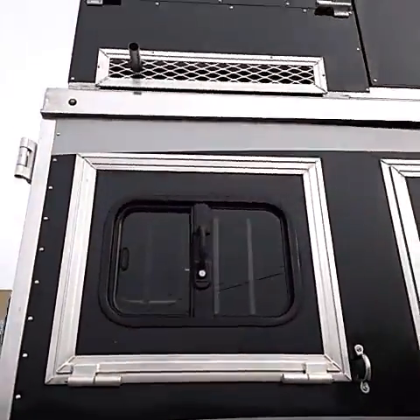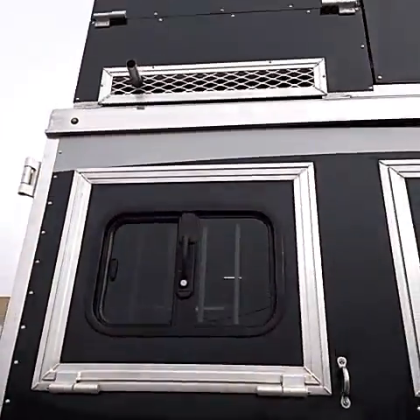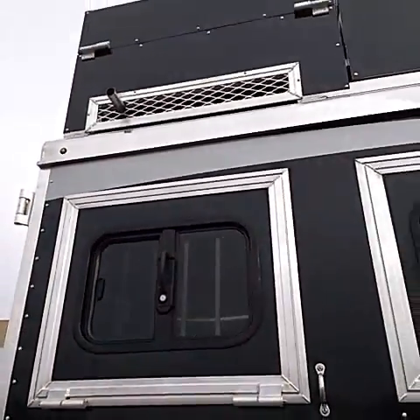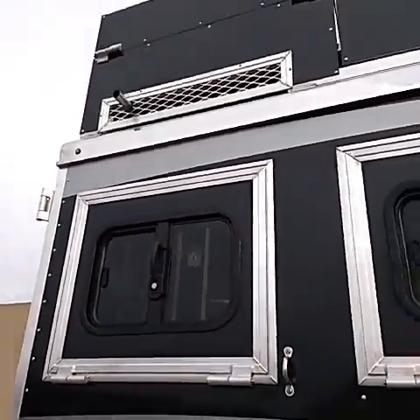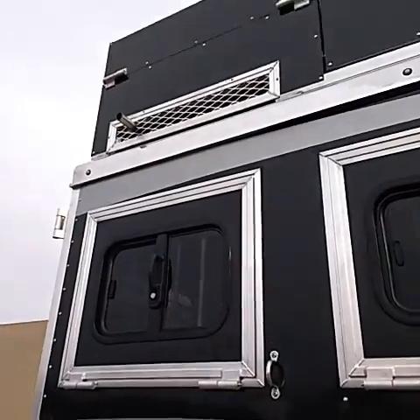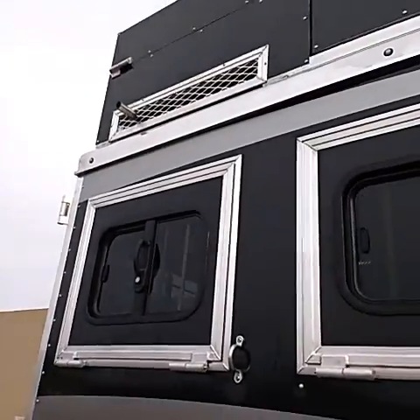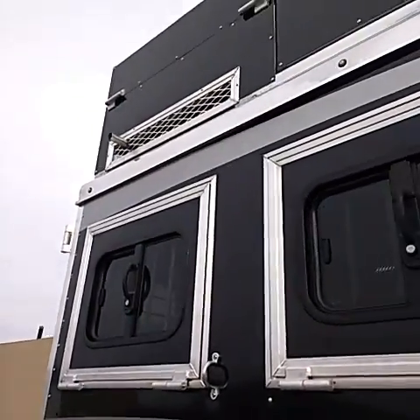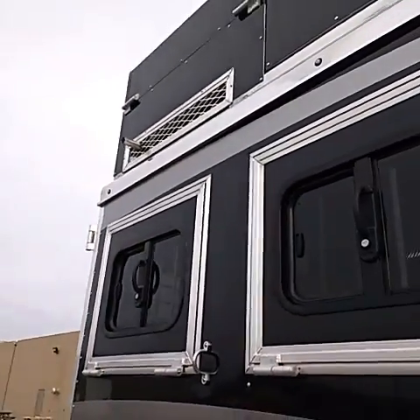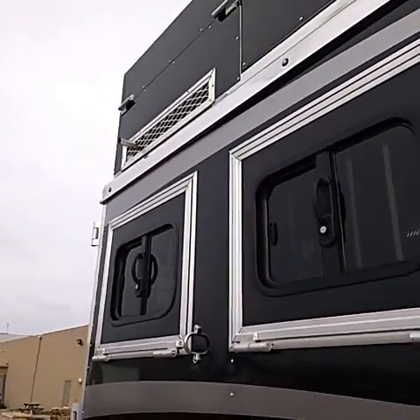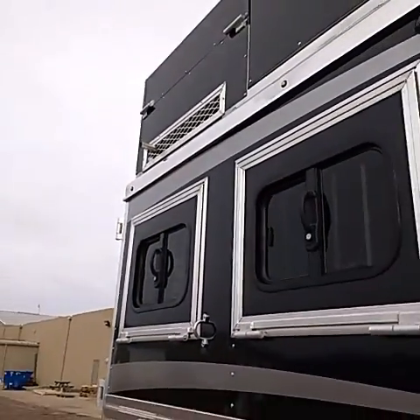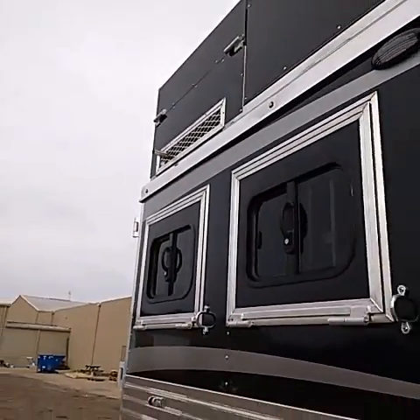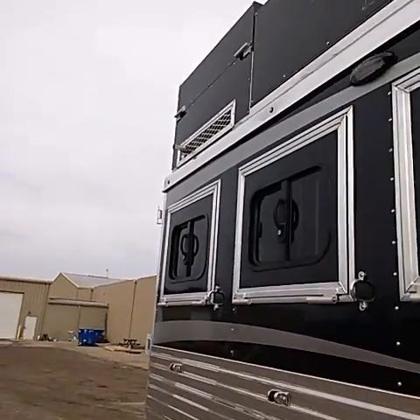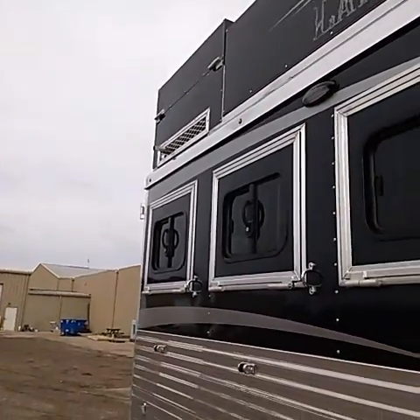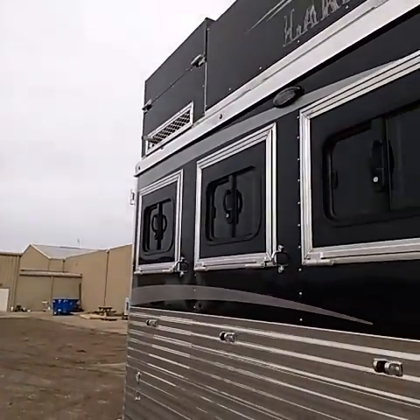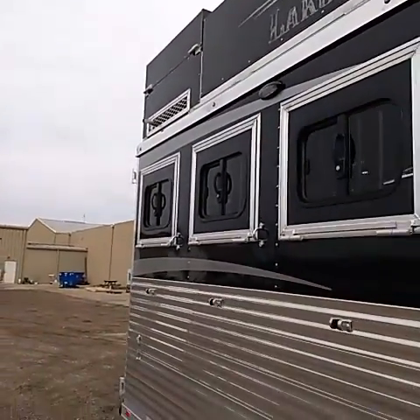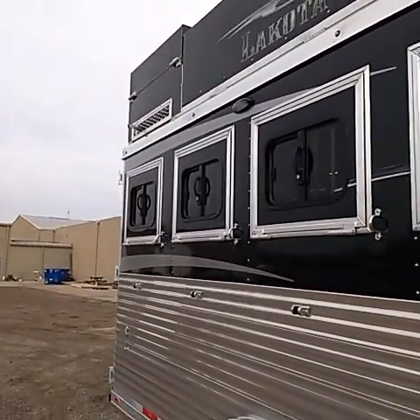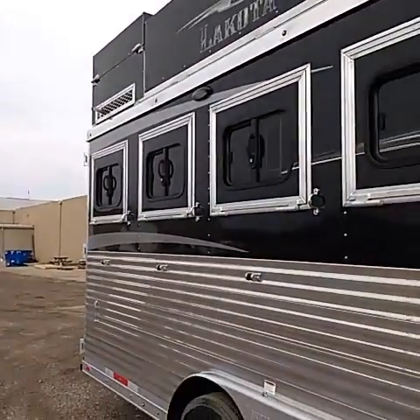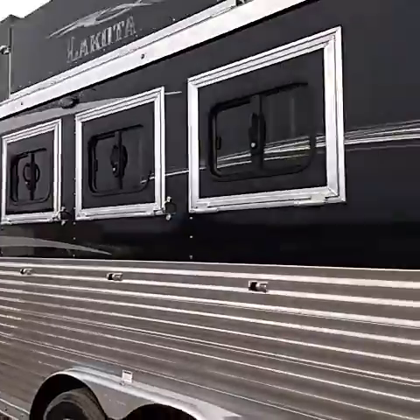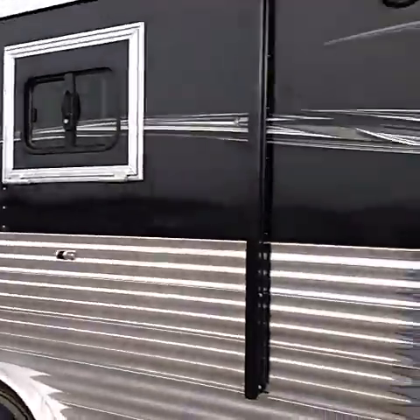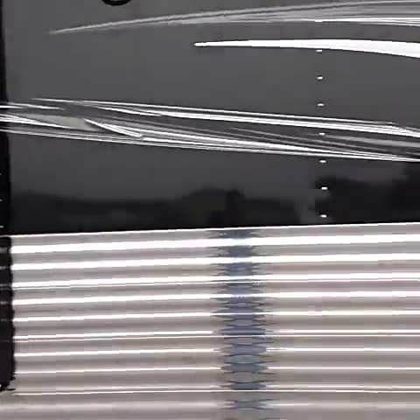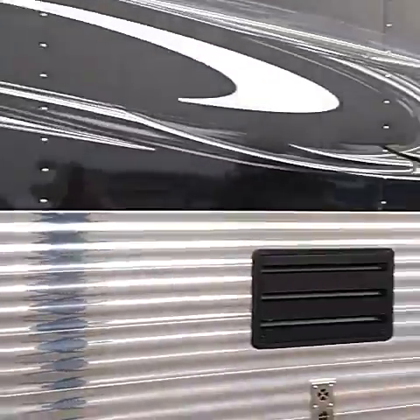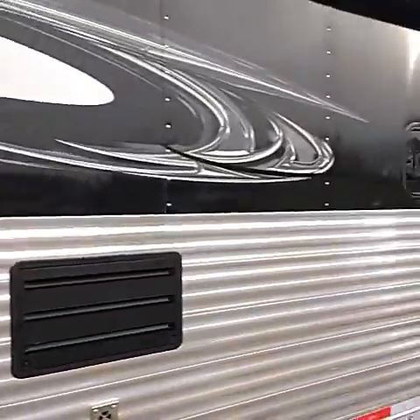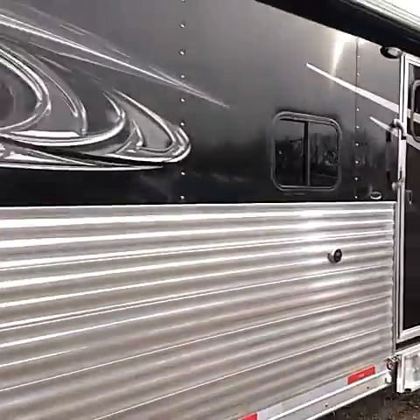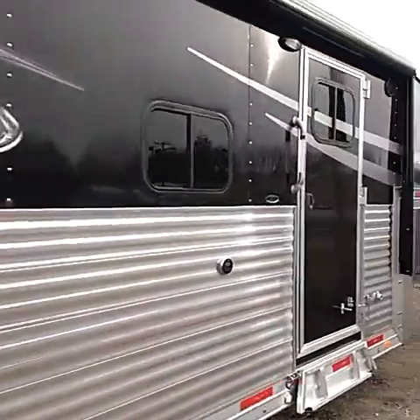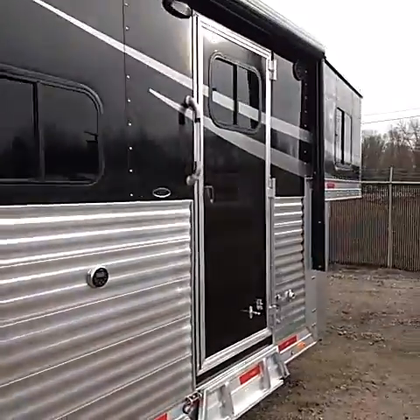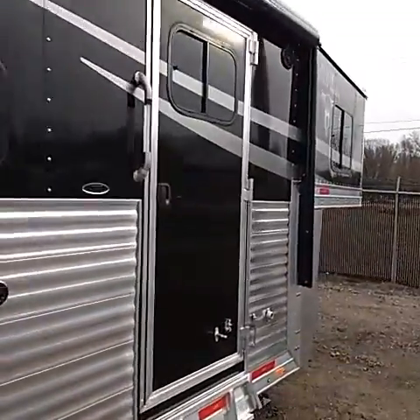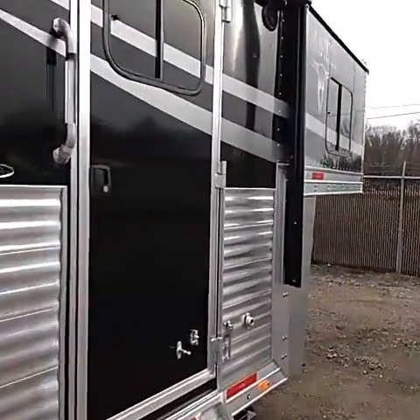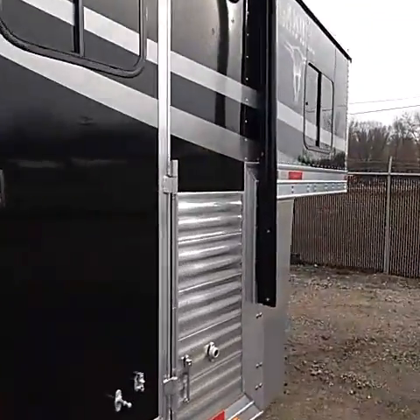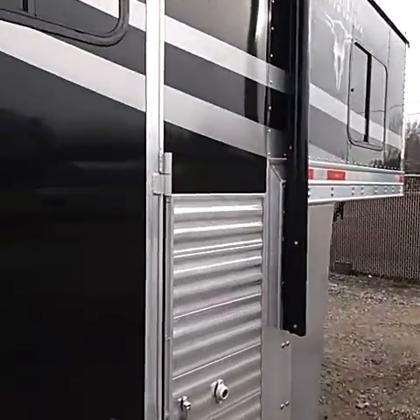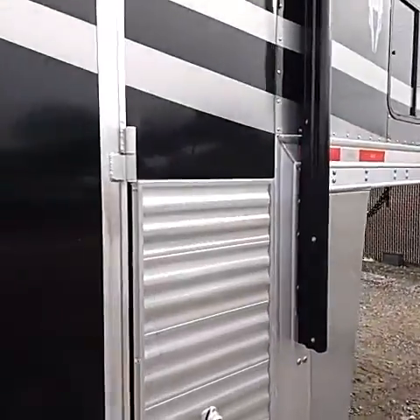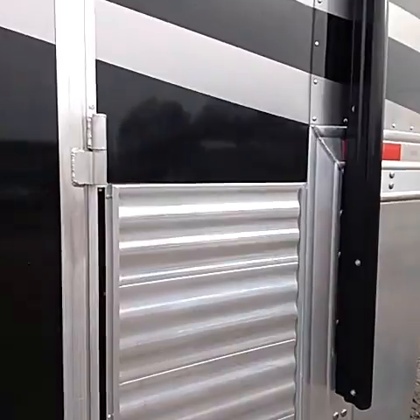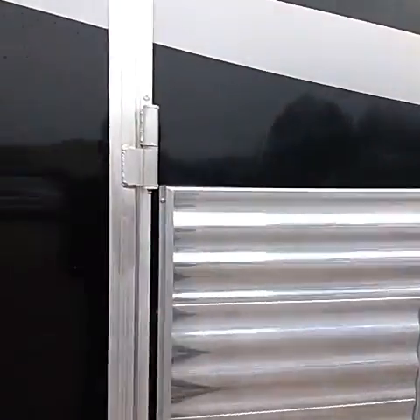You can see the exhaust vent there, so this is the loudest point, but this is a great option. Having it up high like that, you don't hear it very well, and even as you walk up to the front of the trailer here, it's a lot more quiet.